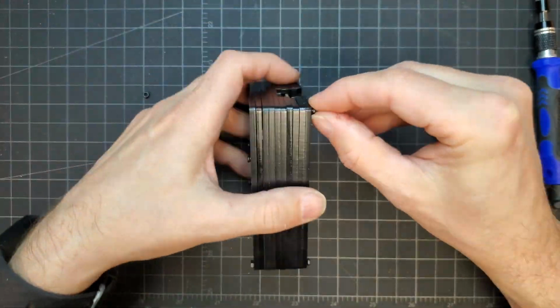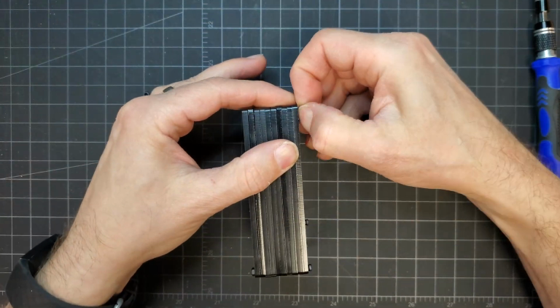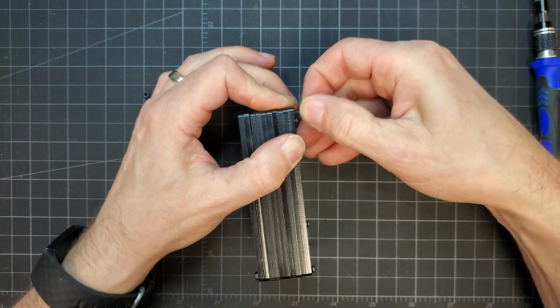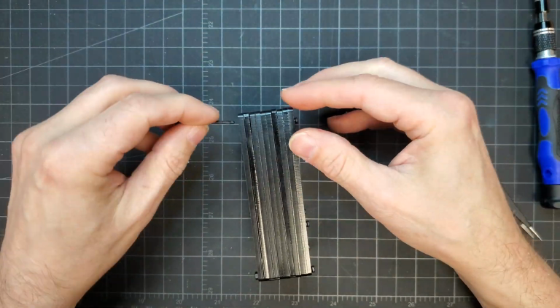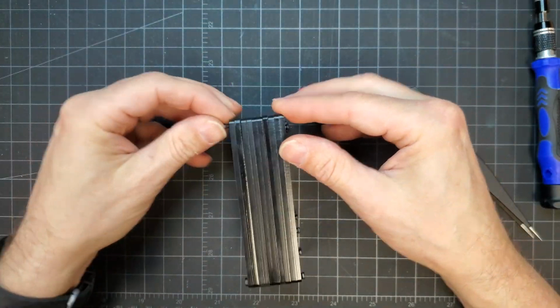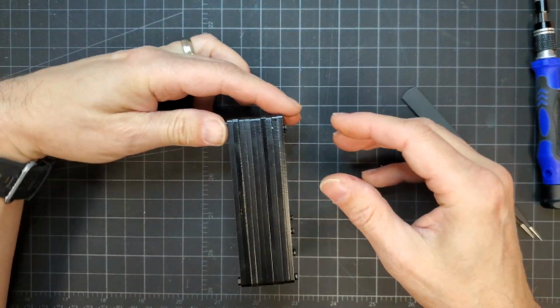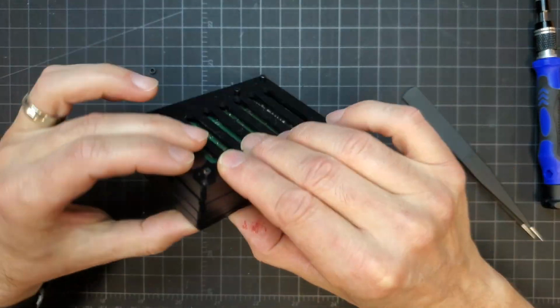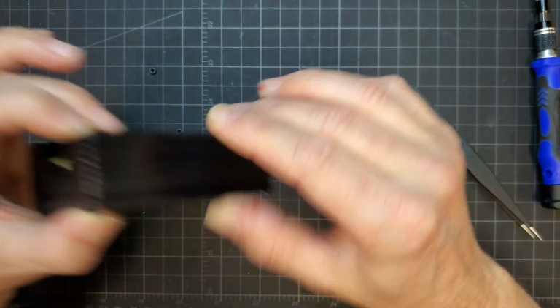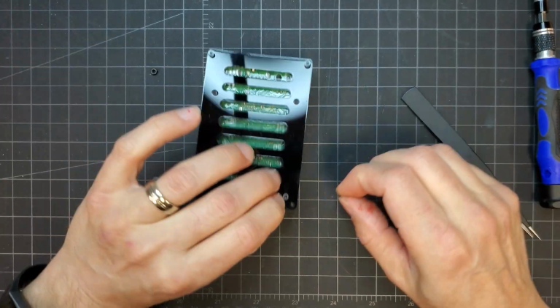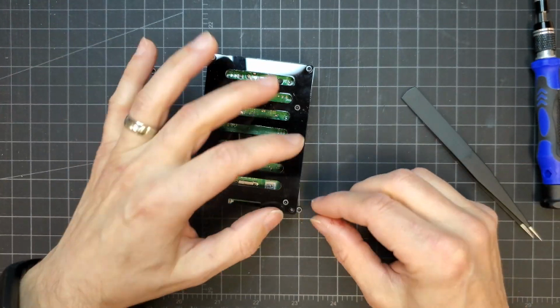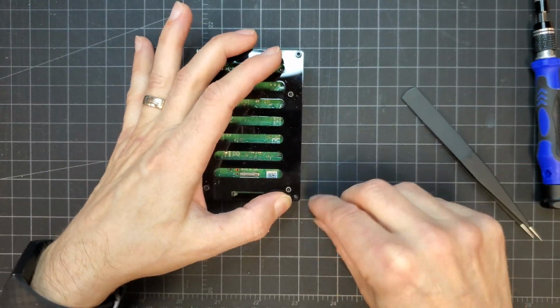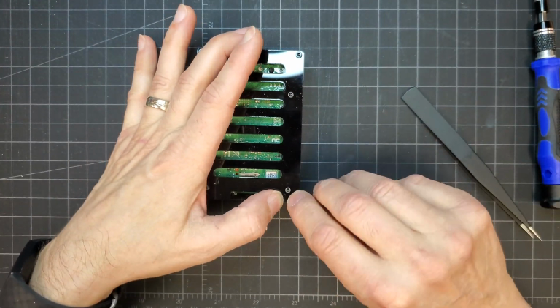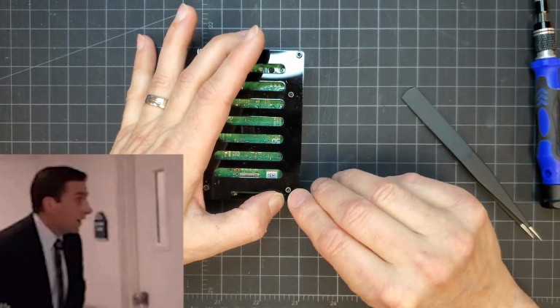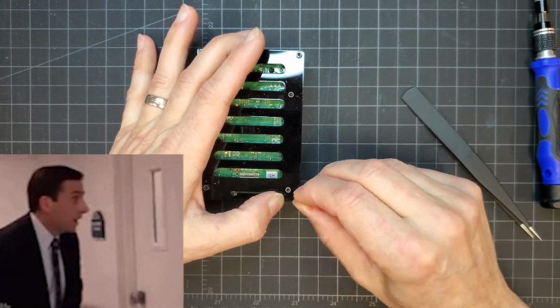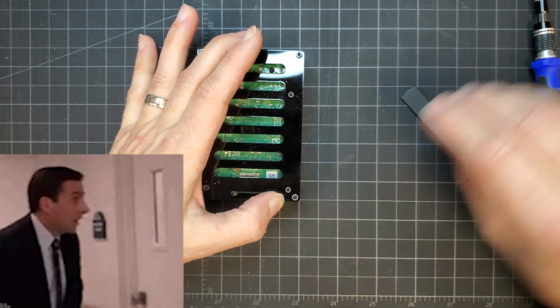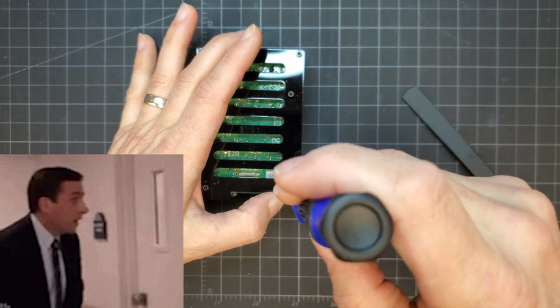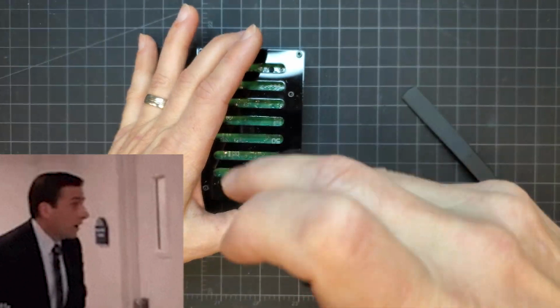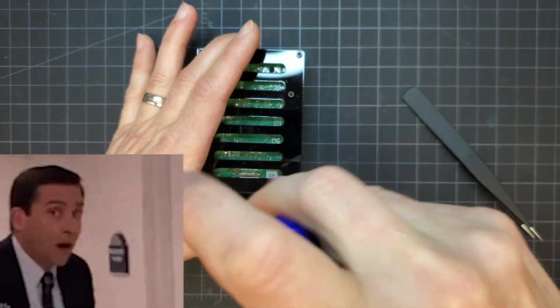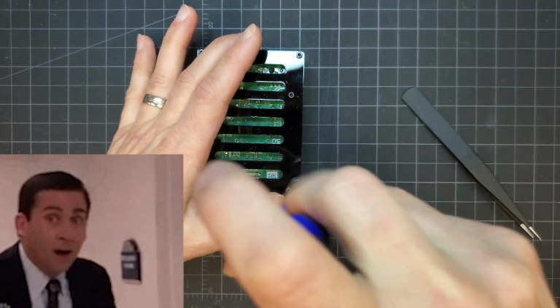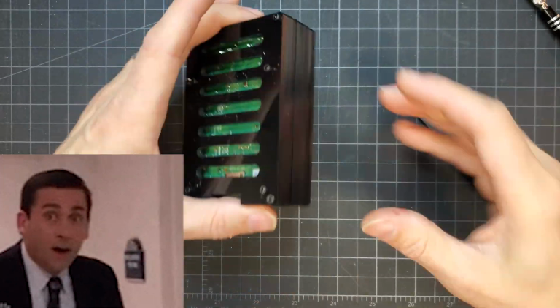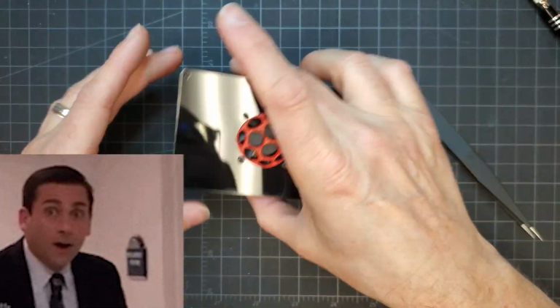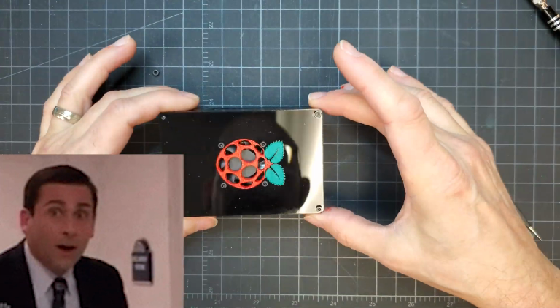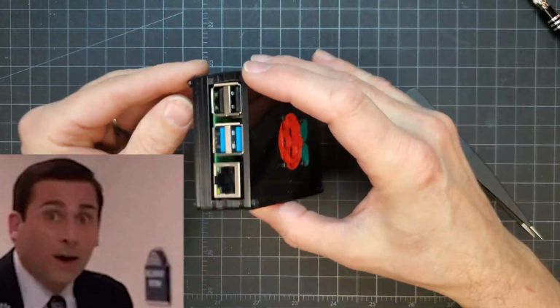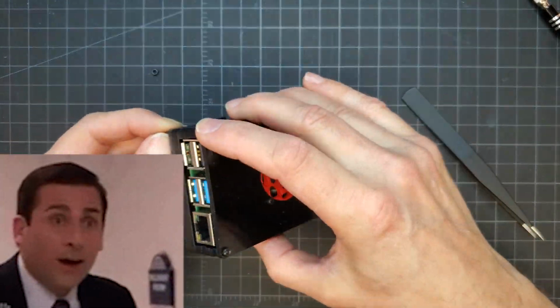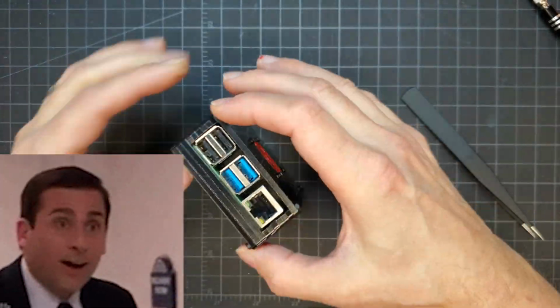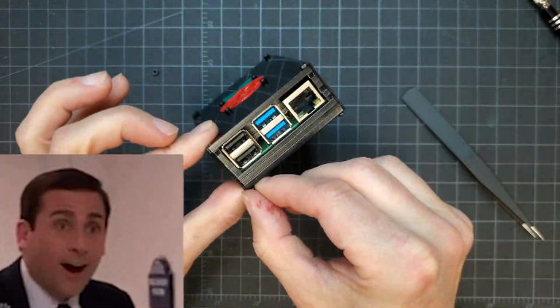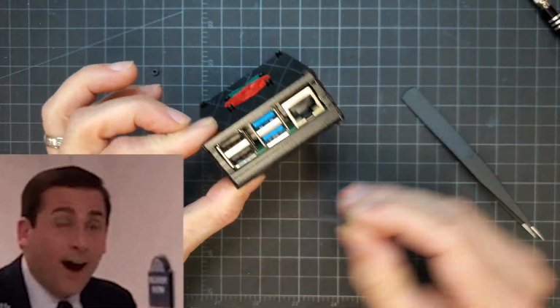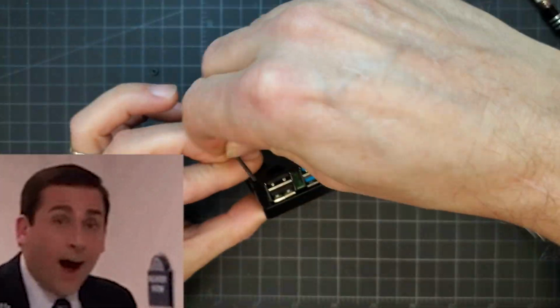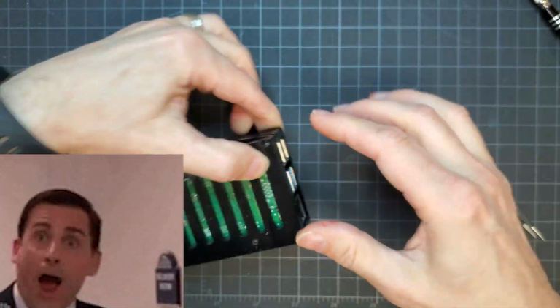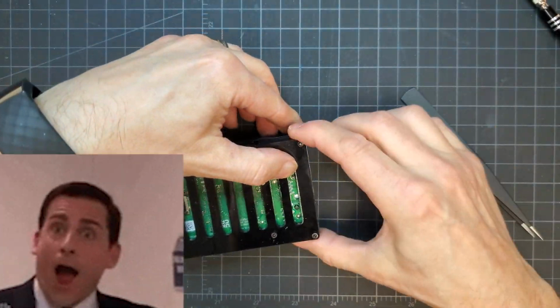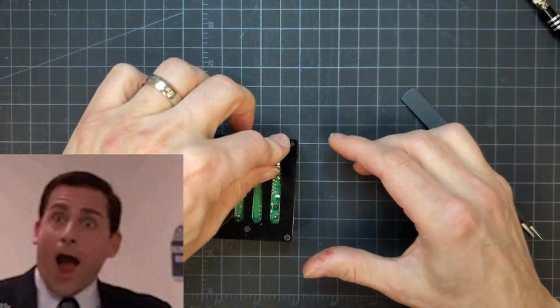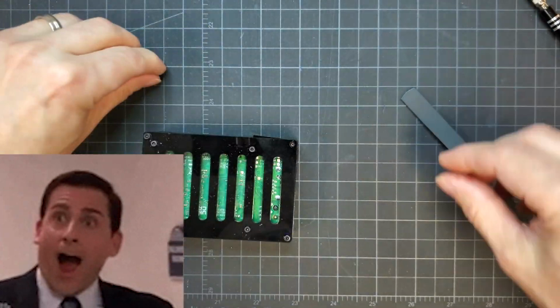Honestly, I like this black case a lot better than the clear one I previously made. Besides the active cooling, I just really like the way the painted Raspberry Pi logo pops on the black background.